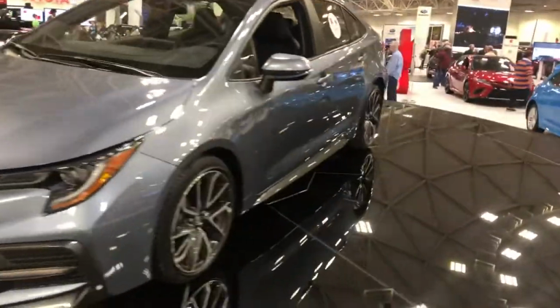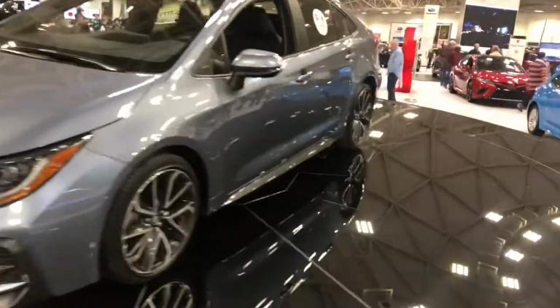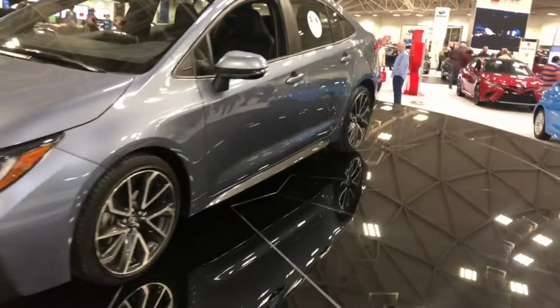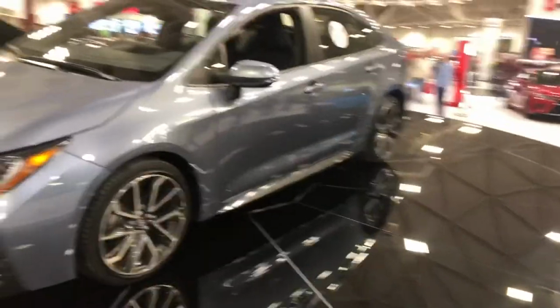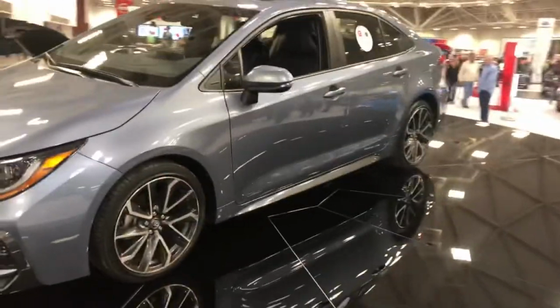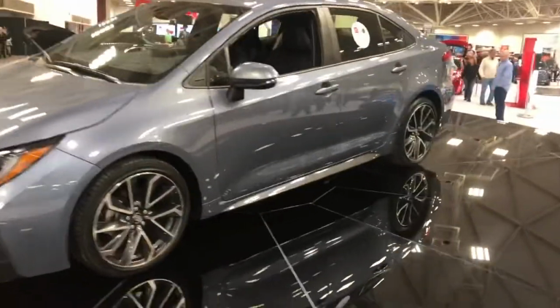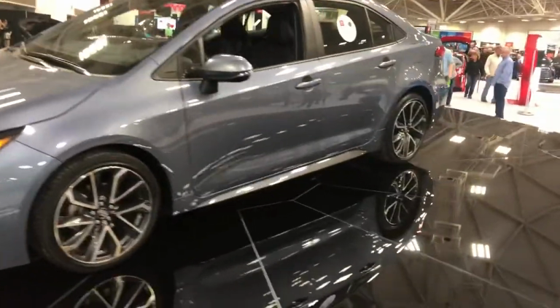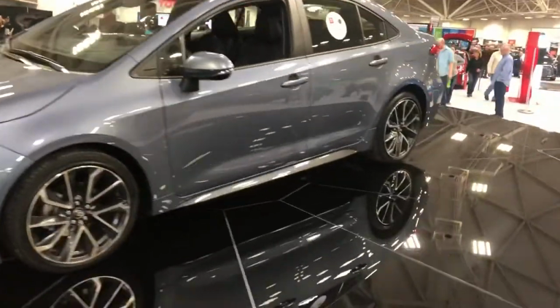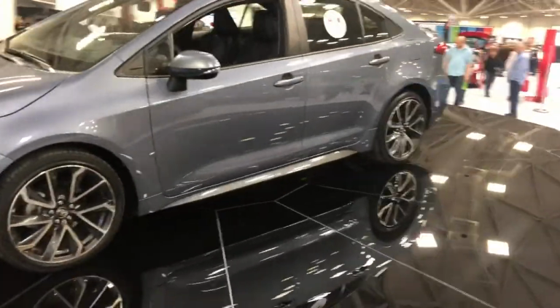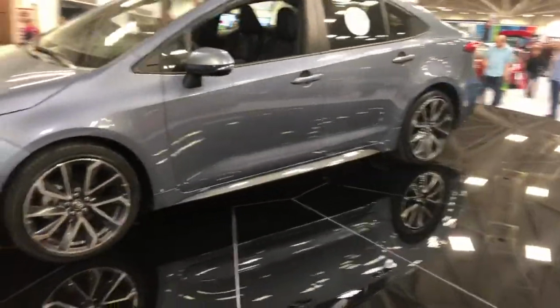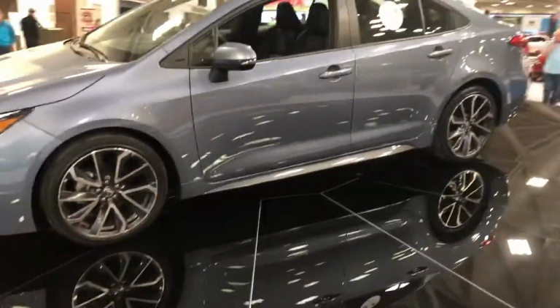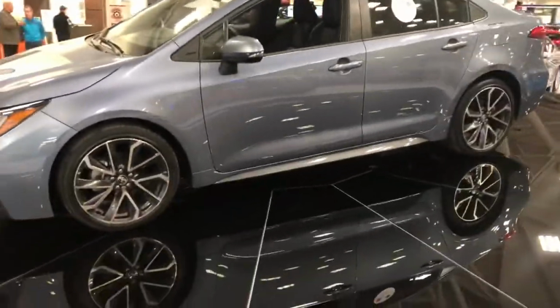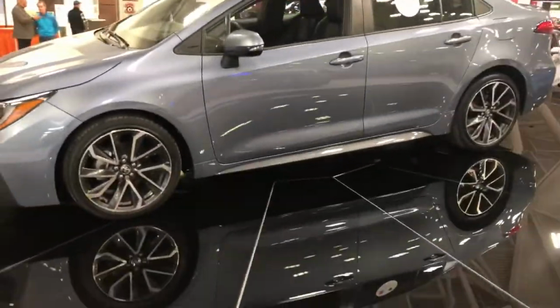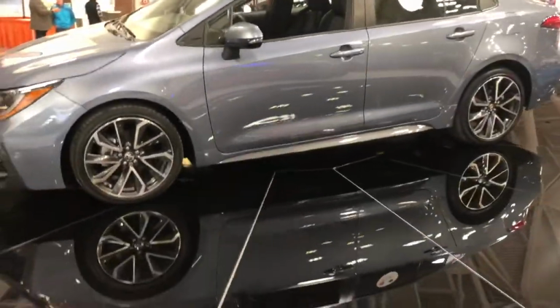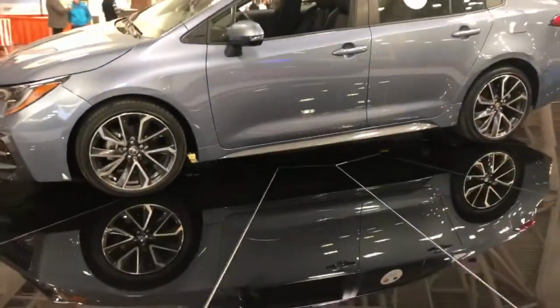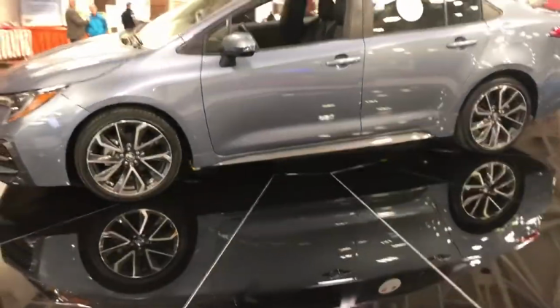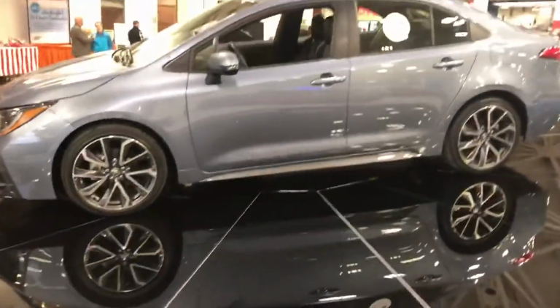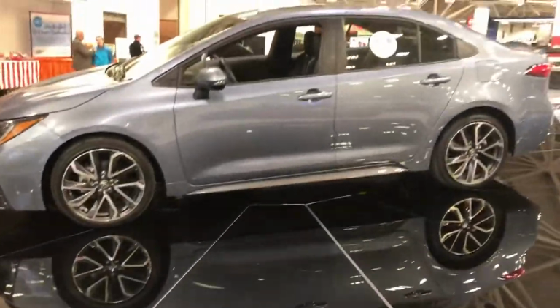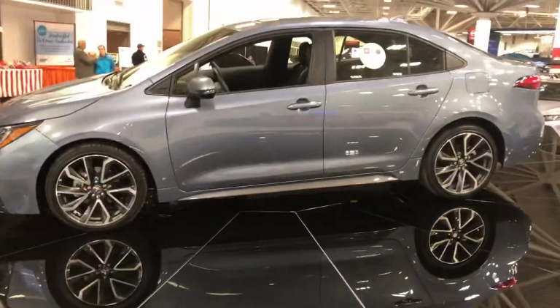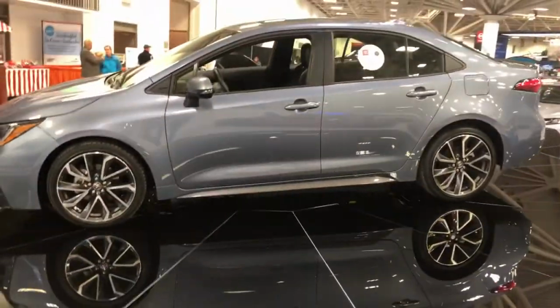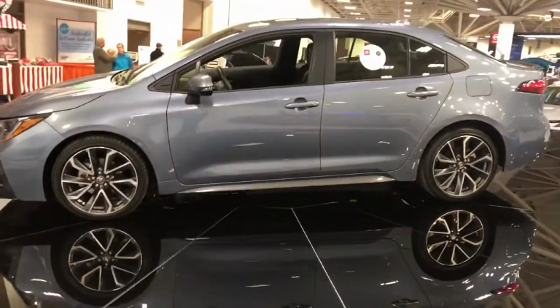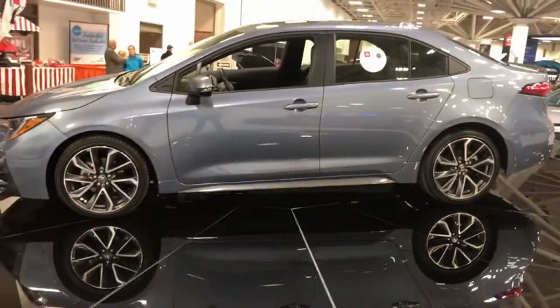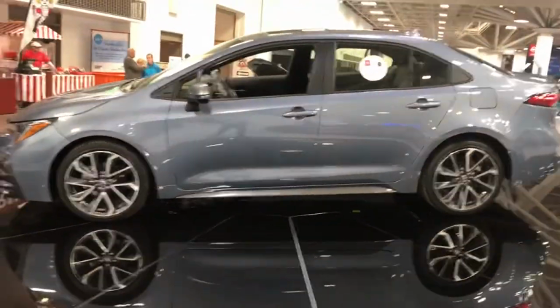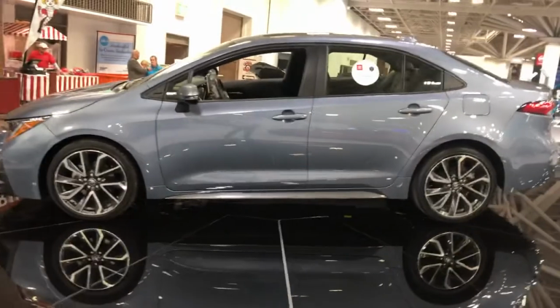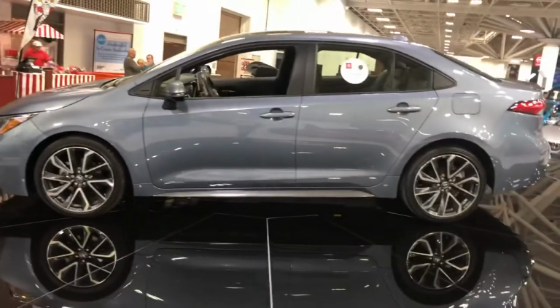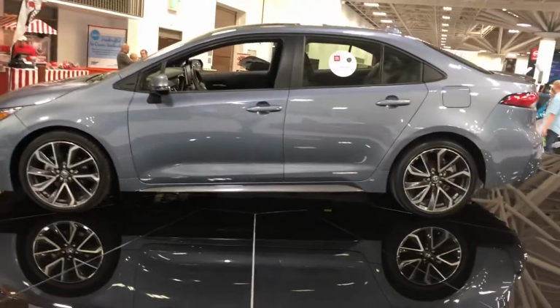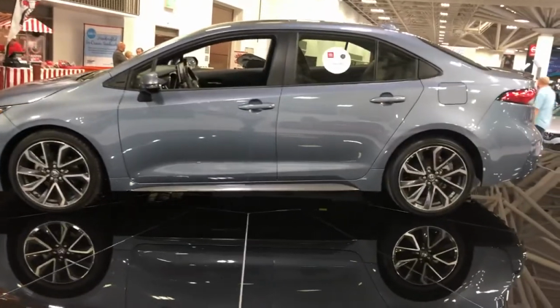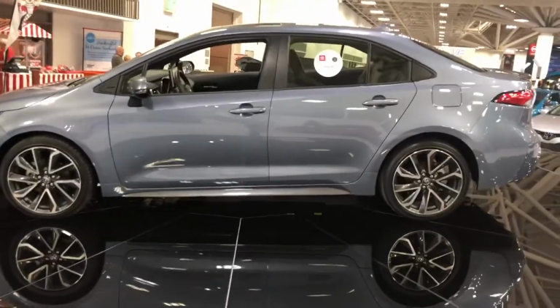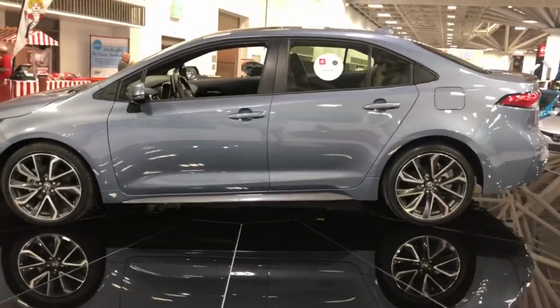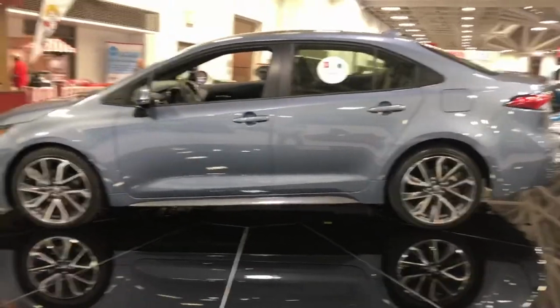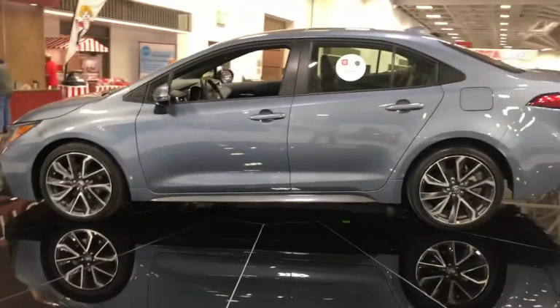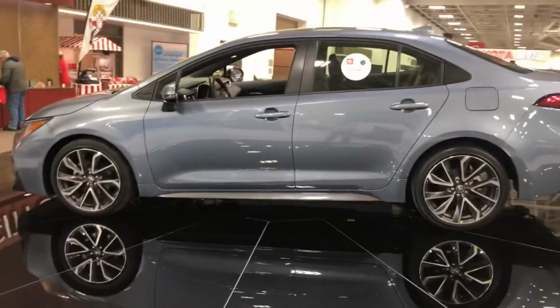The MSRP starting on this vehicle is $22,950 up to $23,950, and there are three trim levels.